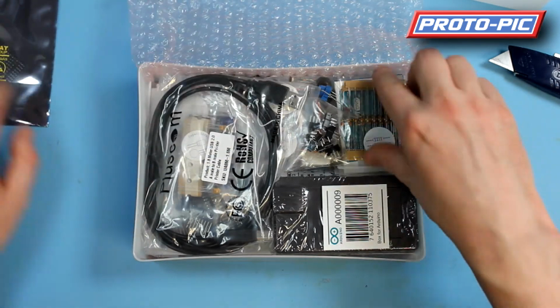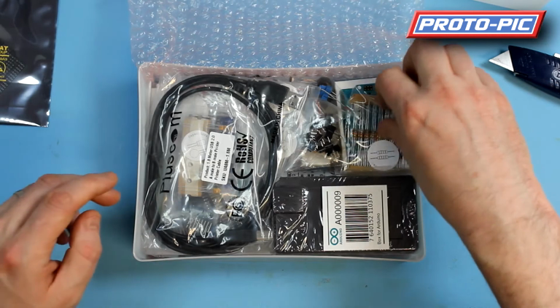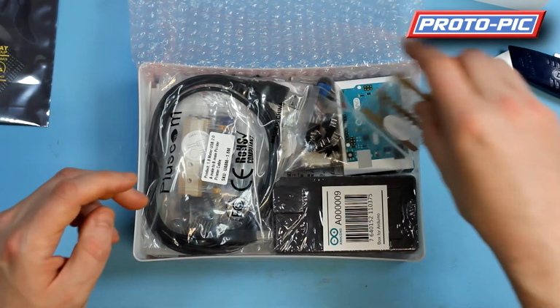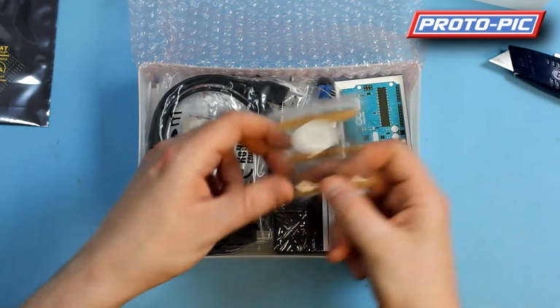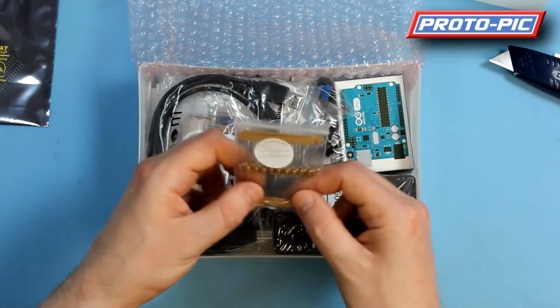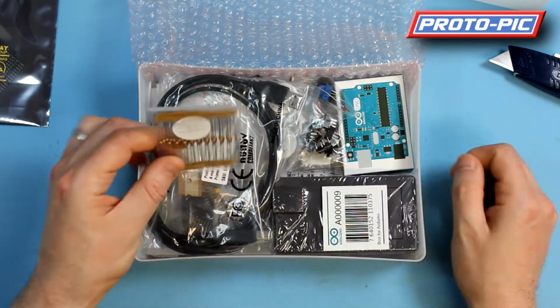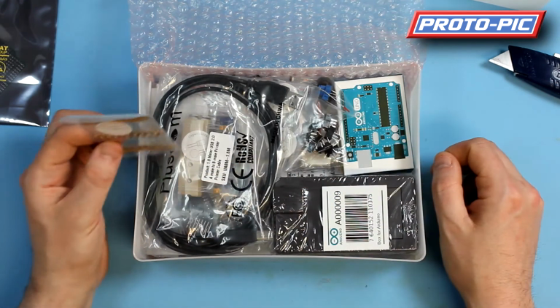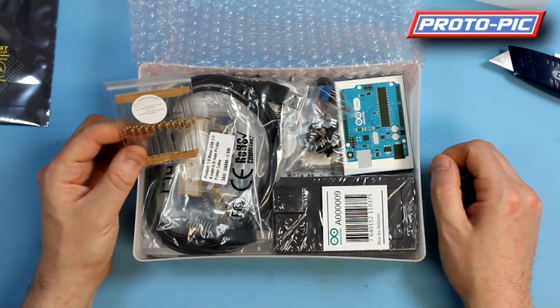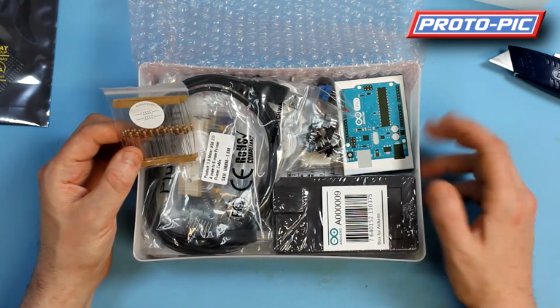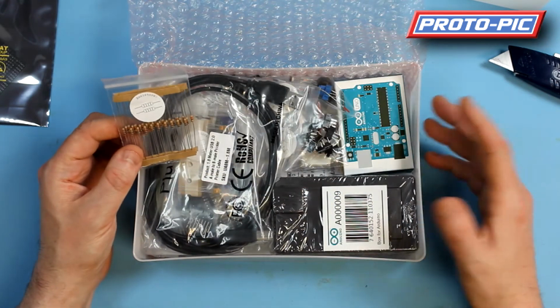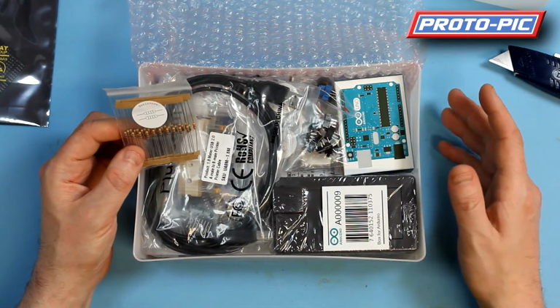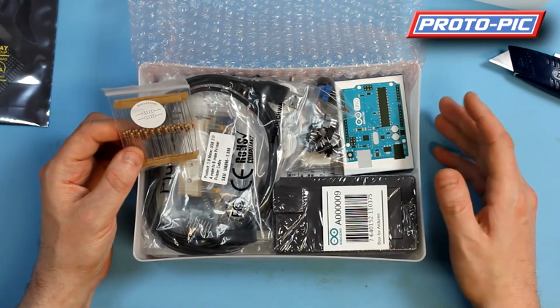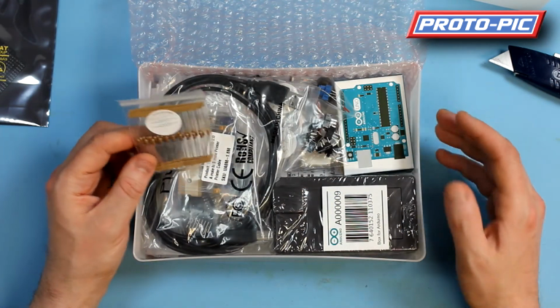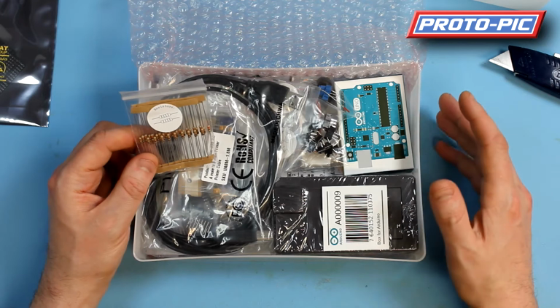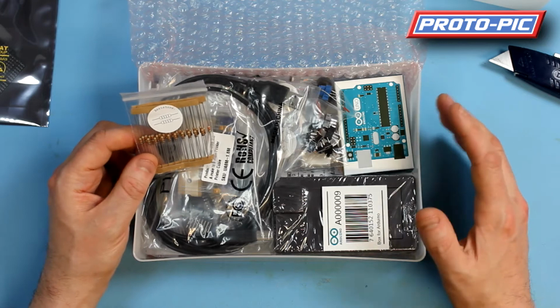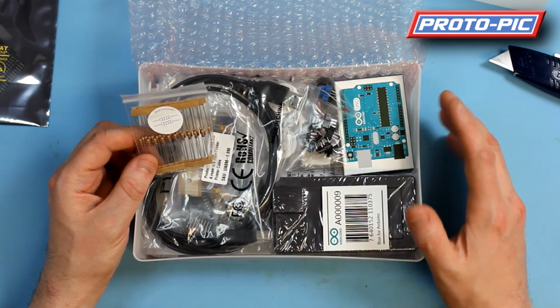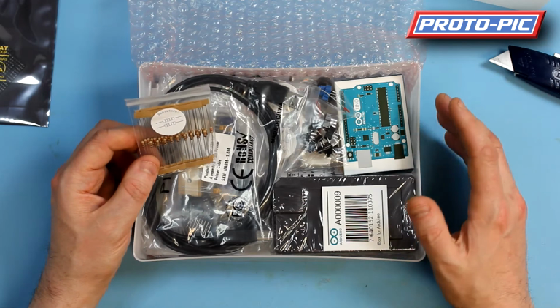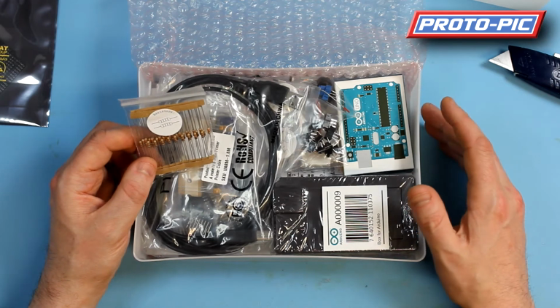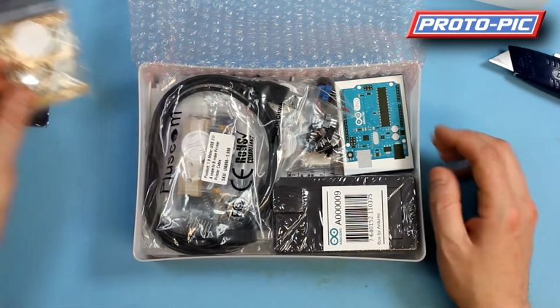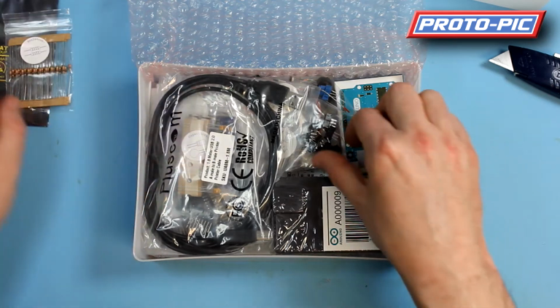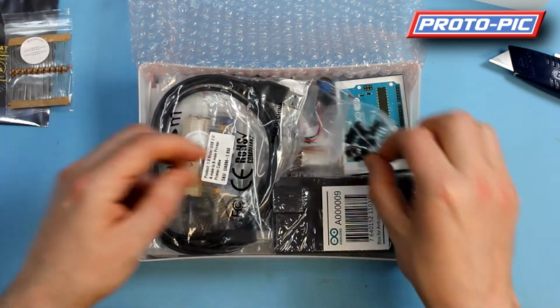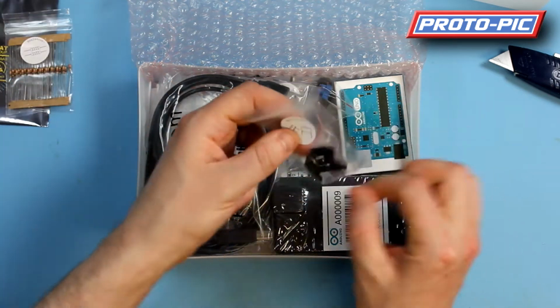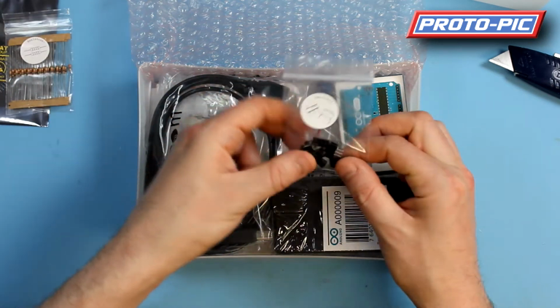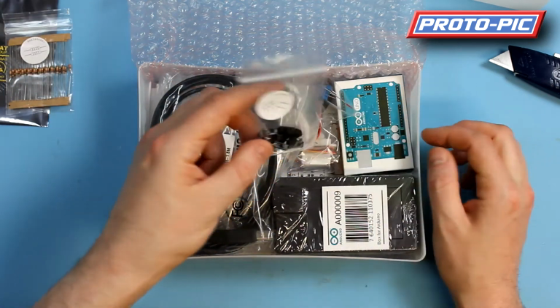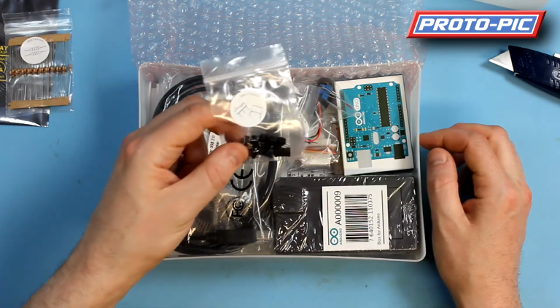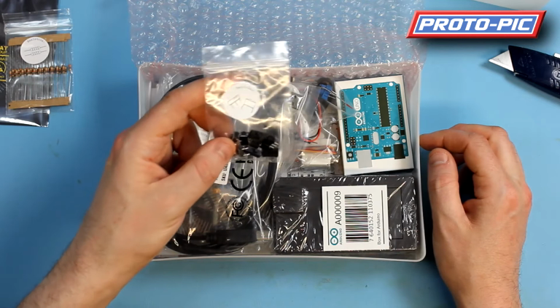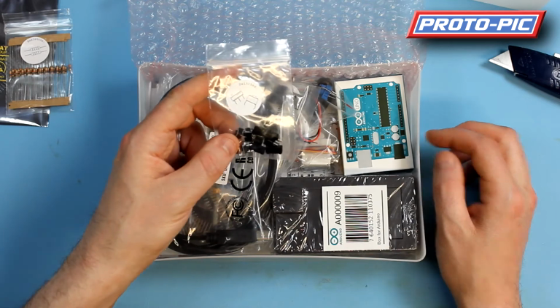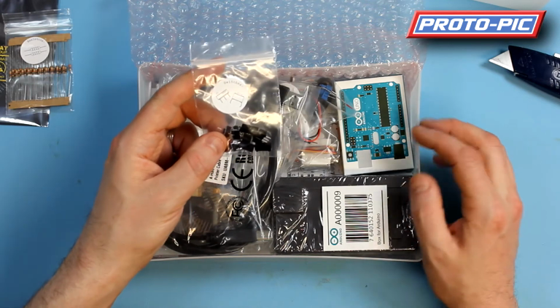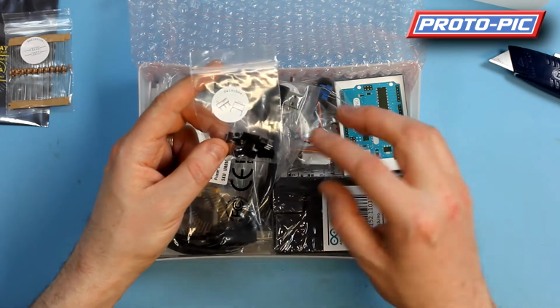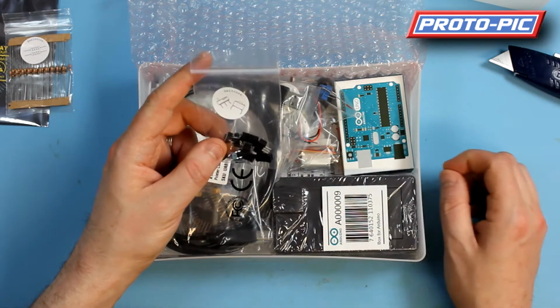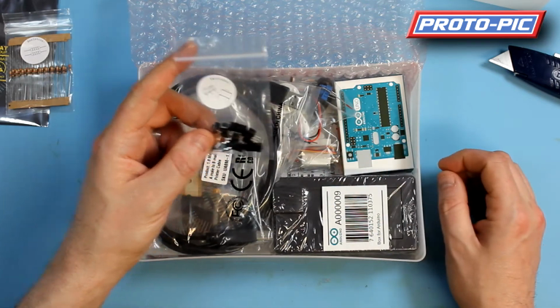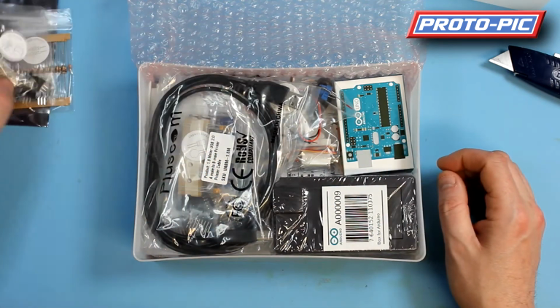You get a pack of resistors. You get 10 1k ohm resistors, 10 10k ohm resistors, and 10 330 ohm resistors. A little bag of push-button switches and good quality slide switches.